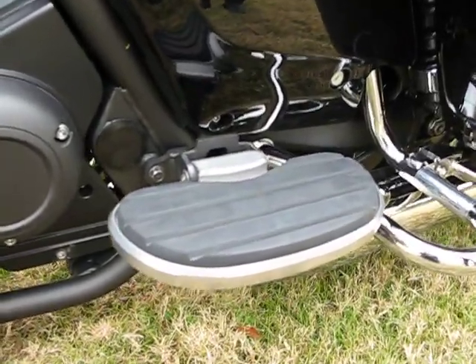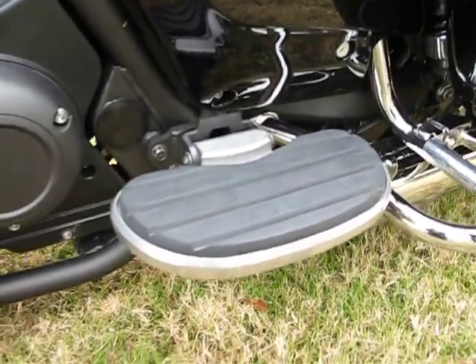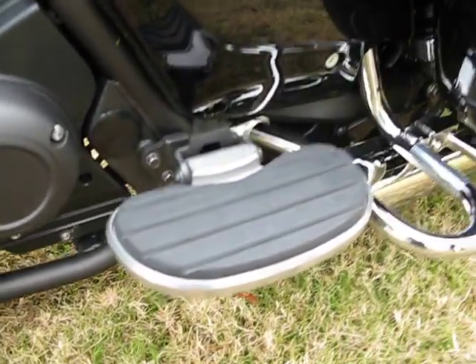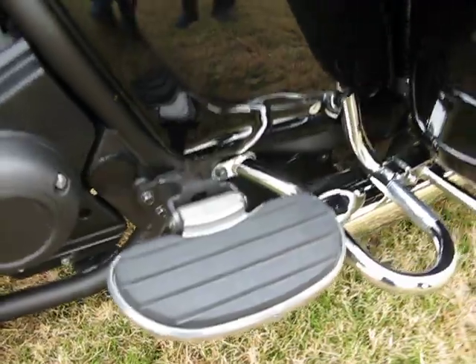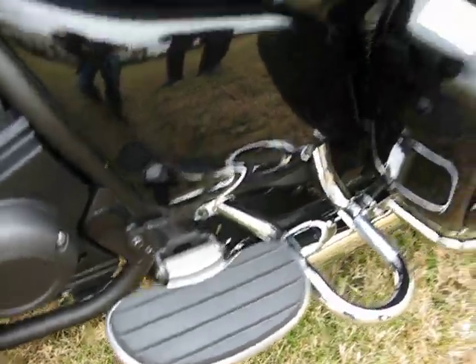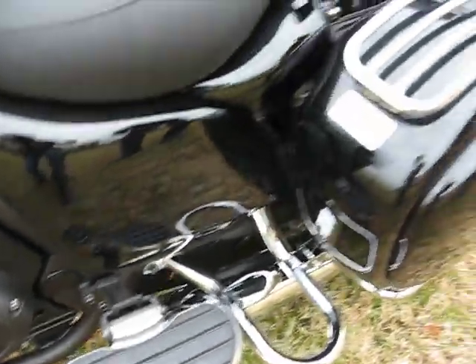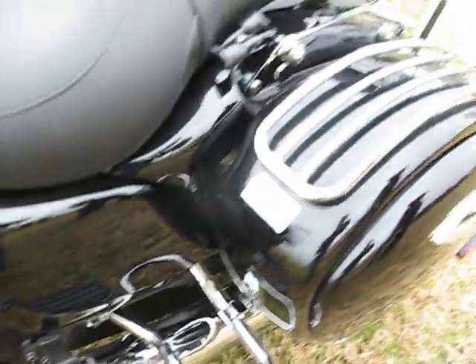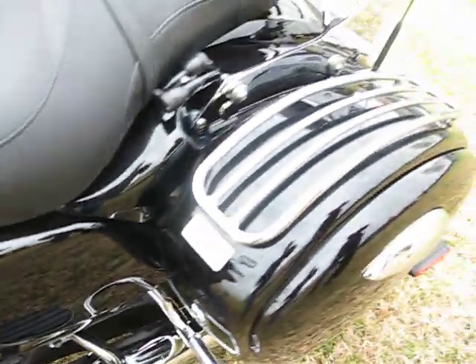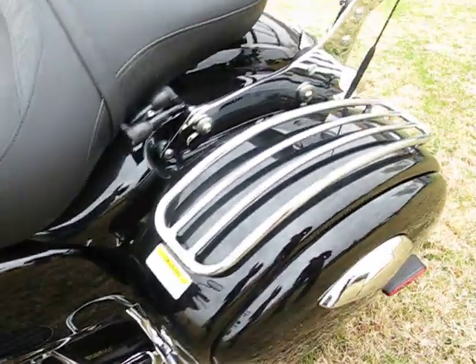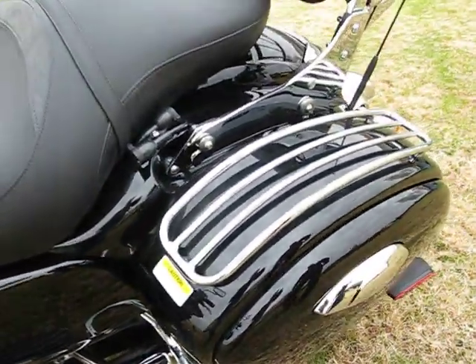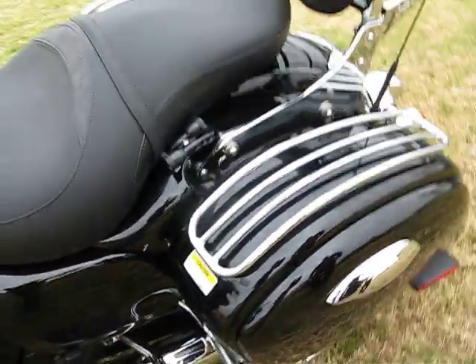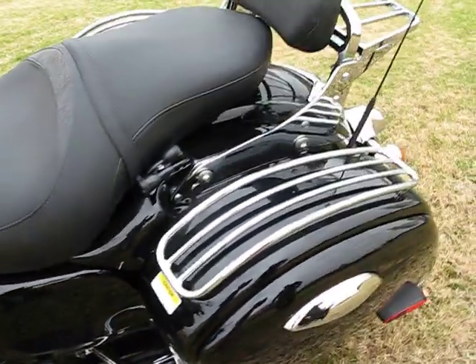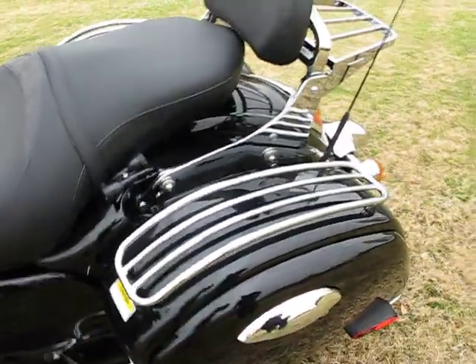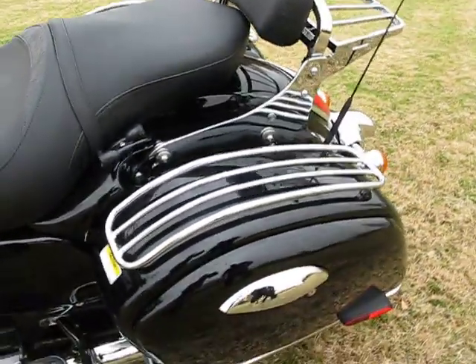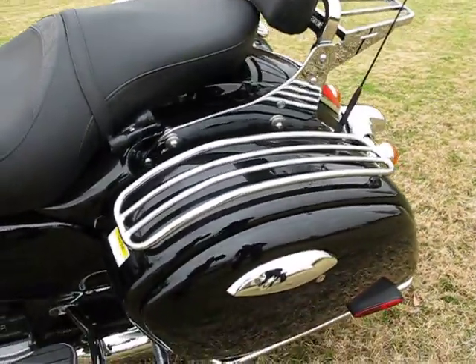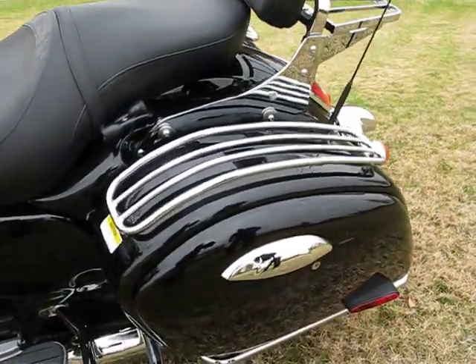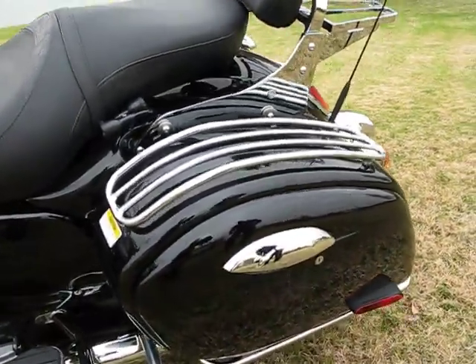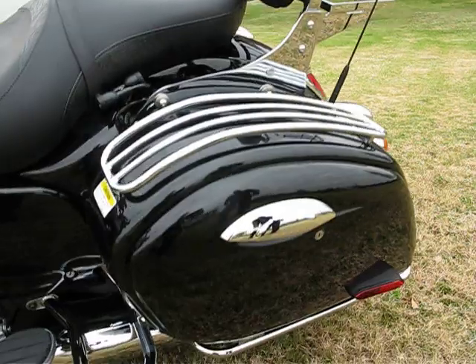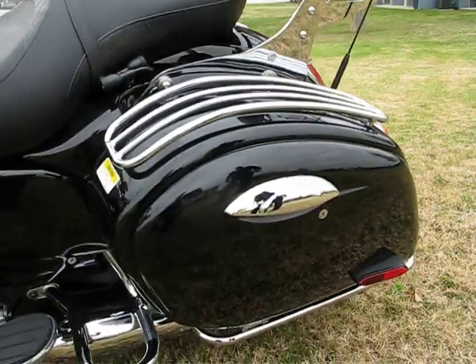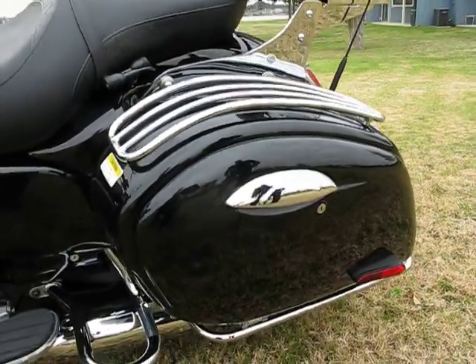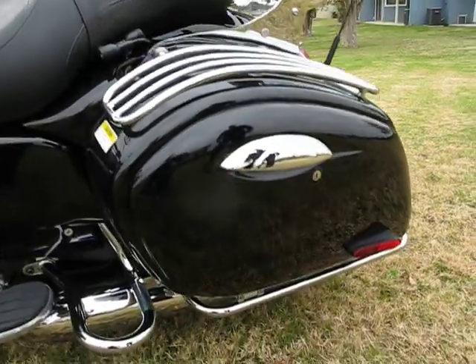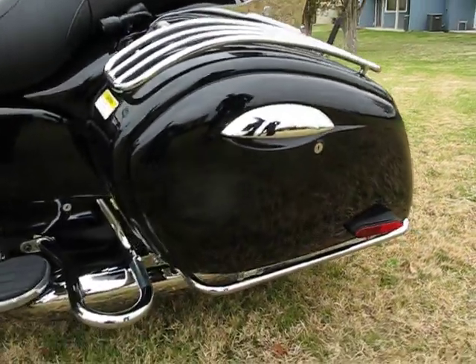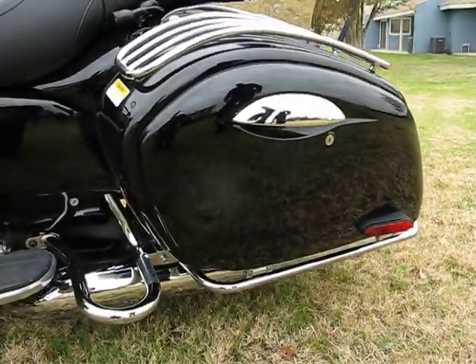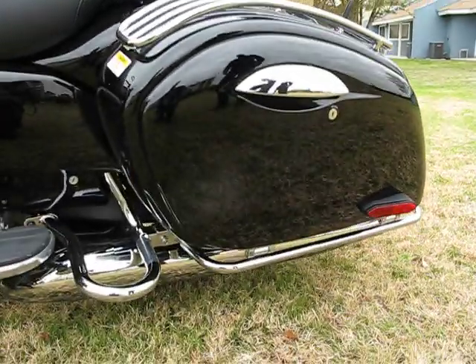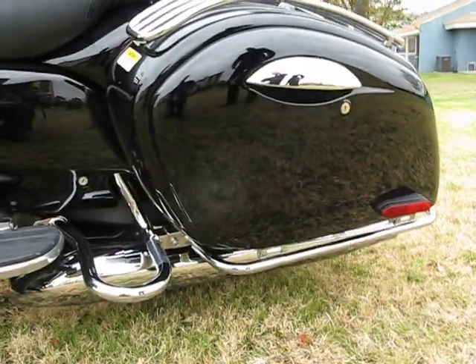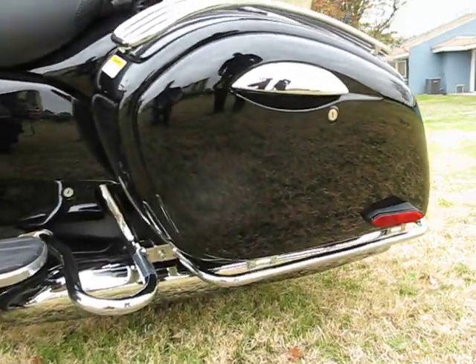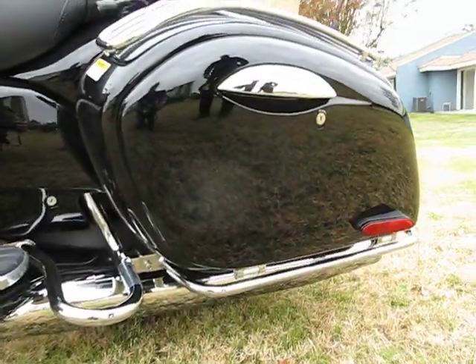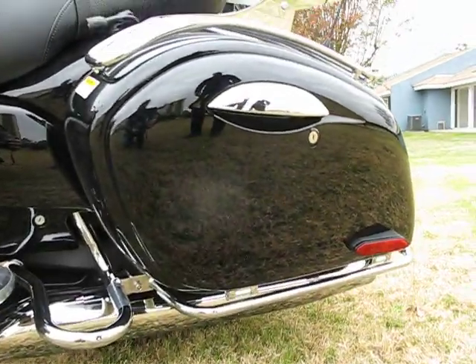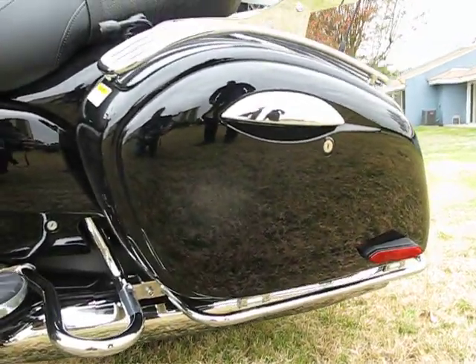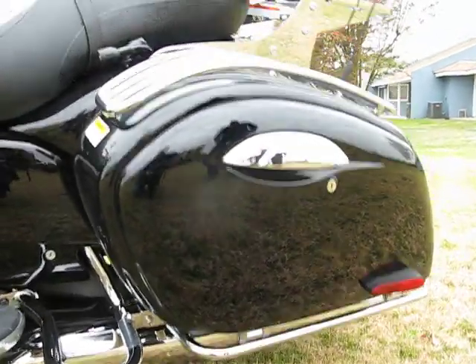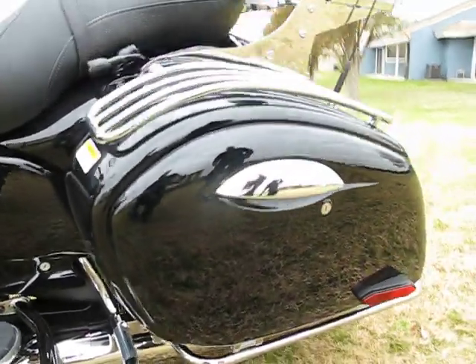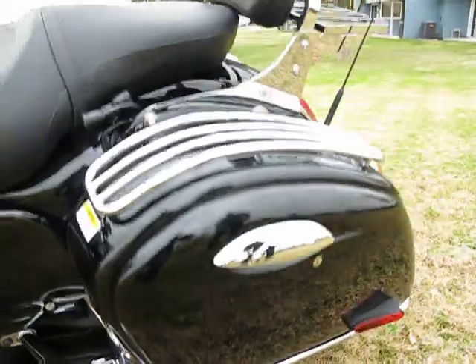On the saddlebags, top and side trim offers excellent scuff protection for getting on and off the motorcycle, and also moving it around the garage or the parking lot.